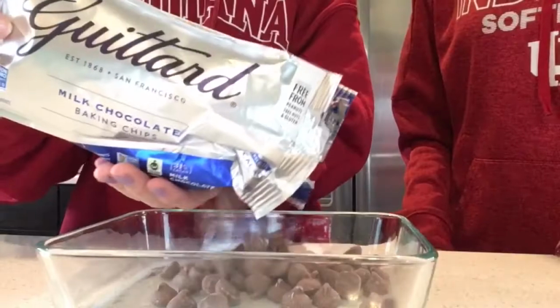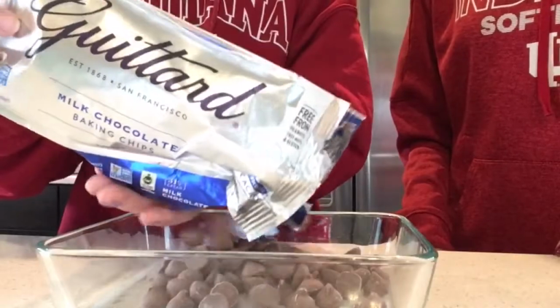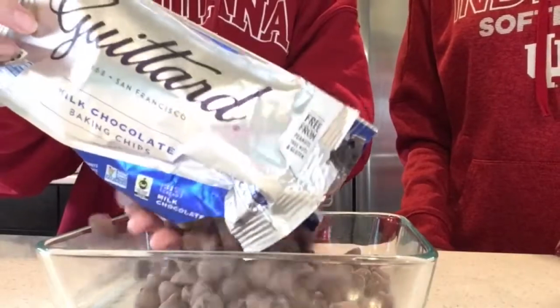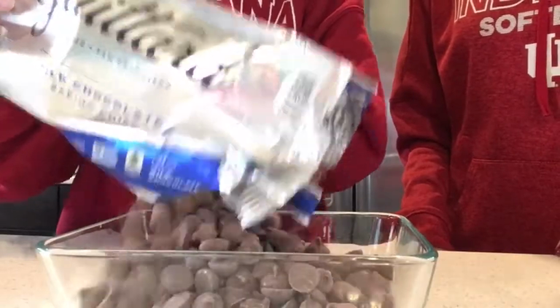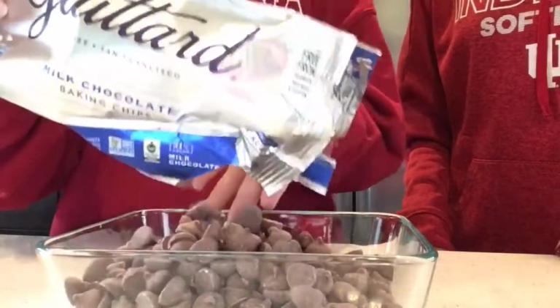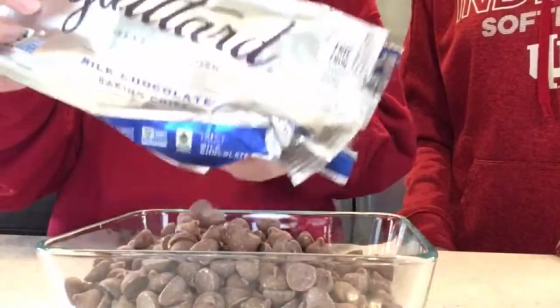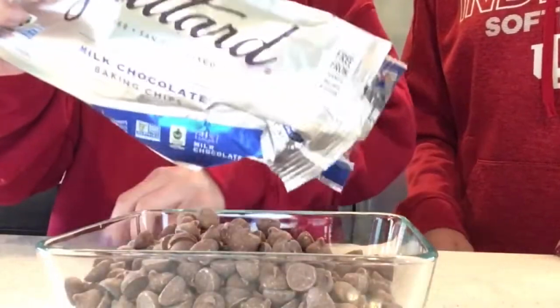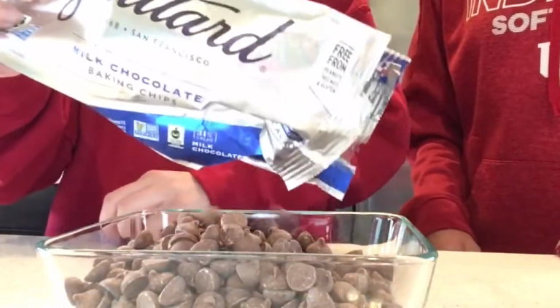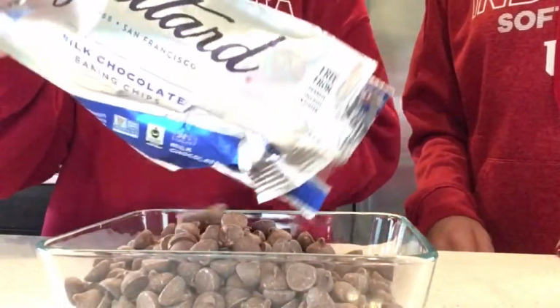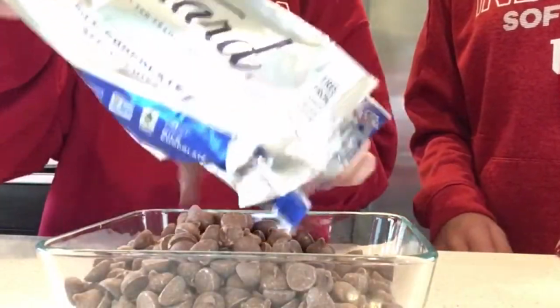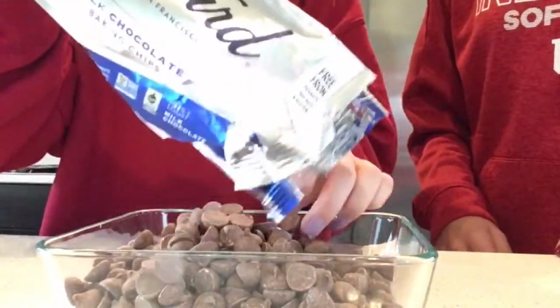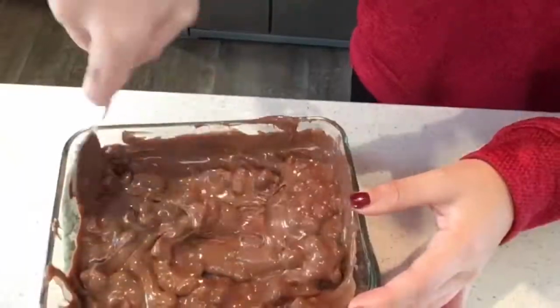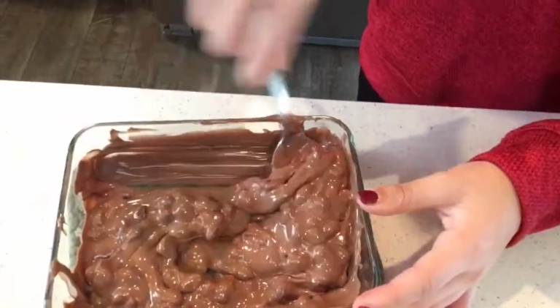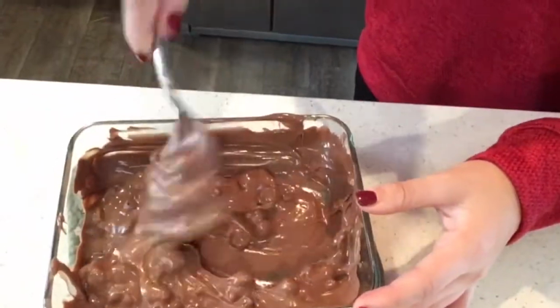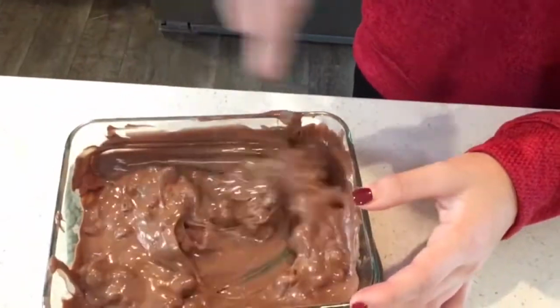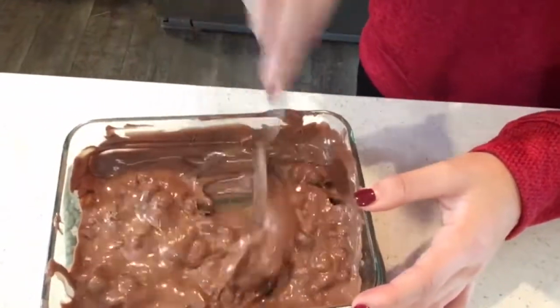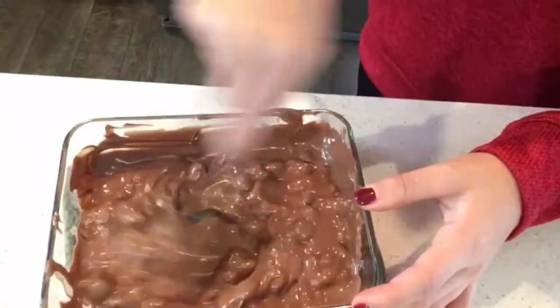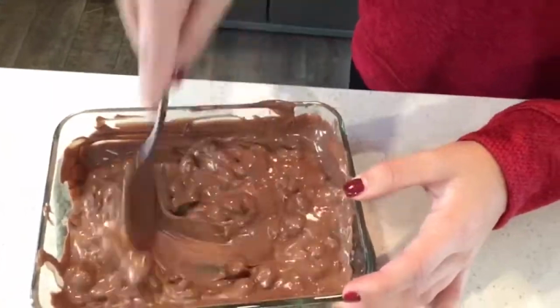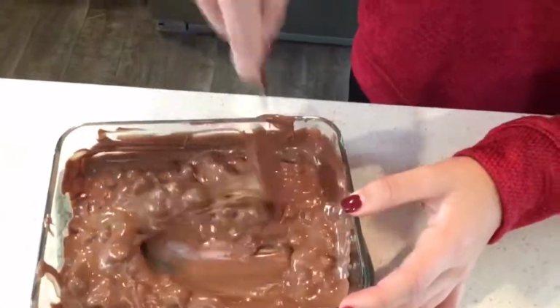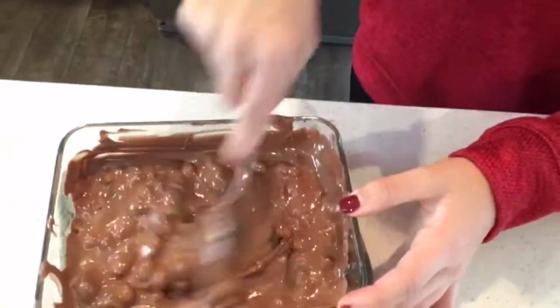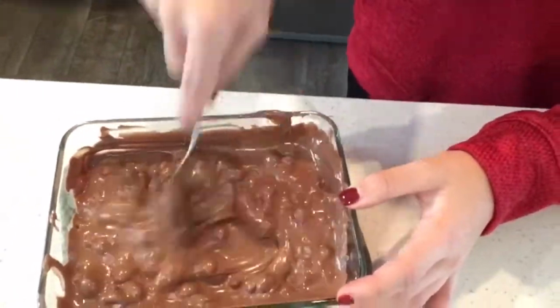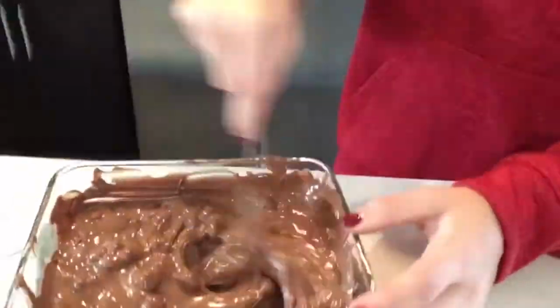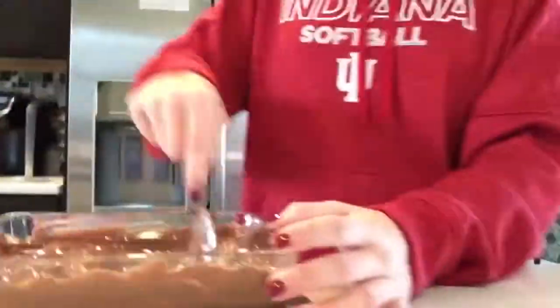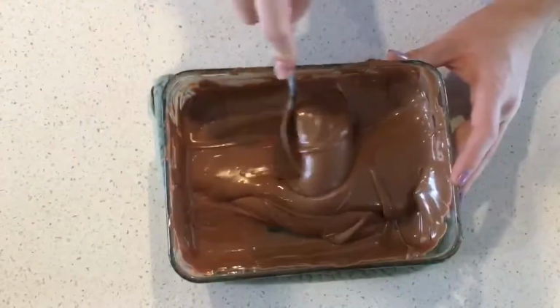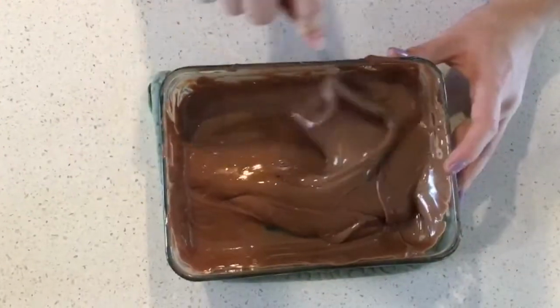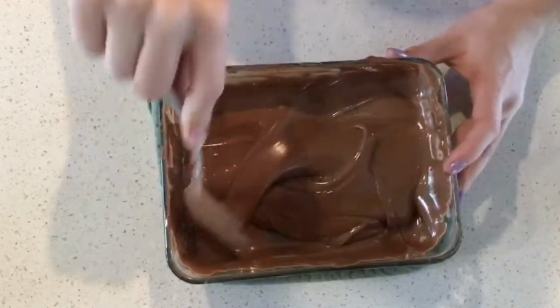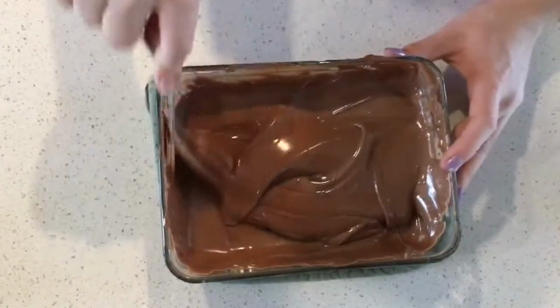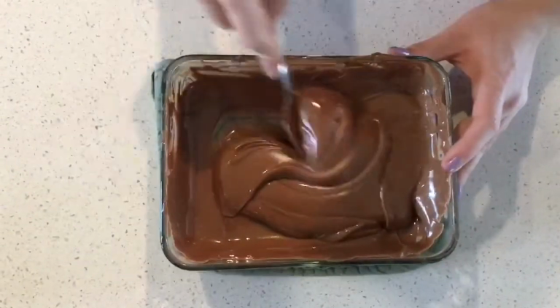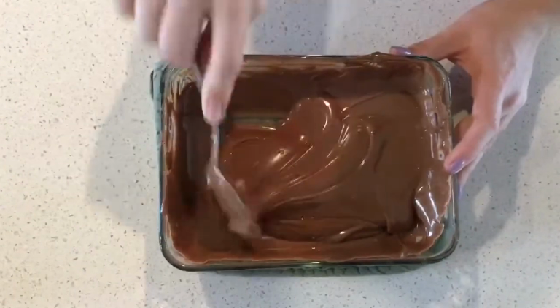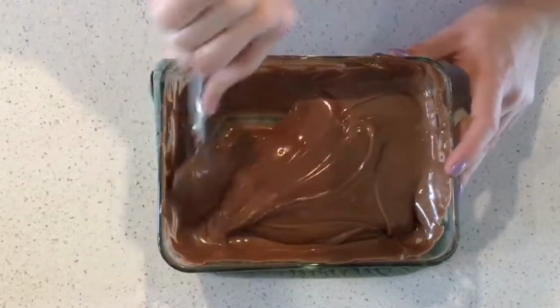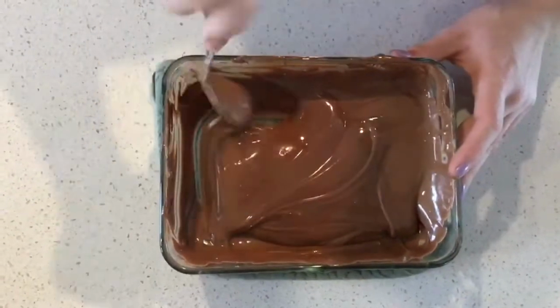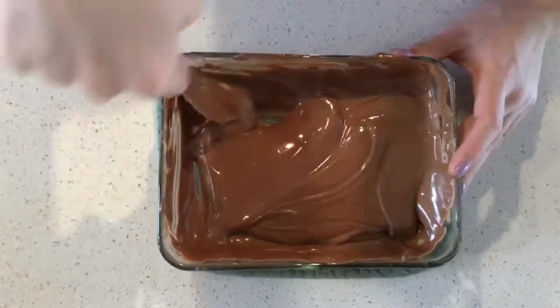Microwave the chocolate for 30 seconds at a time. When the chocolate is melted it should look like this.